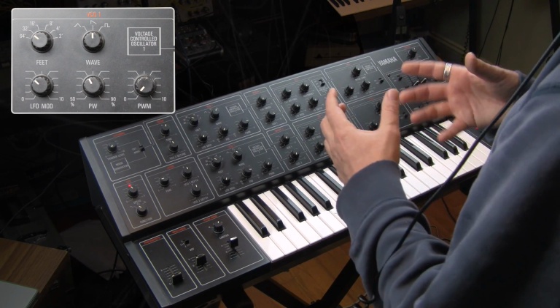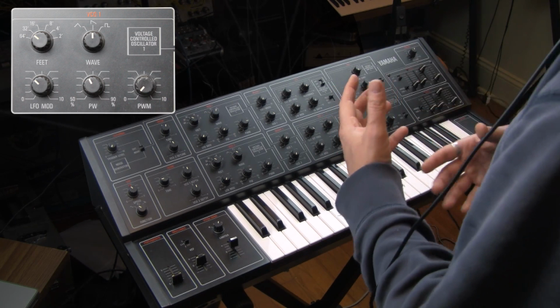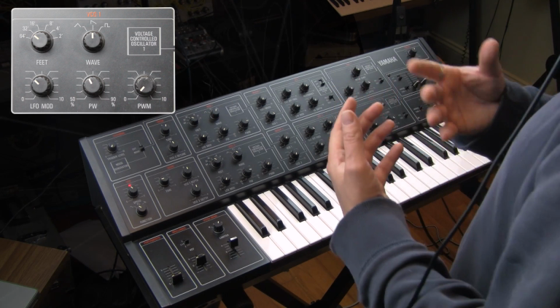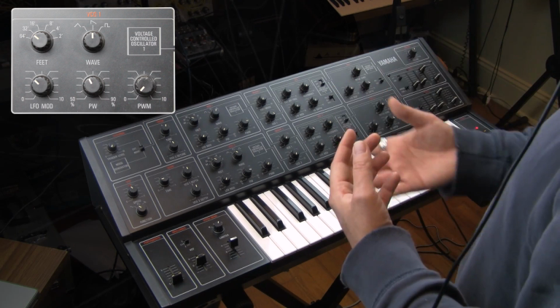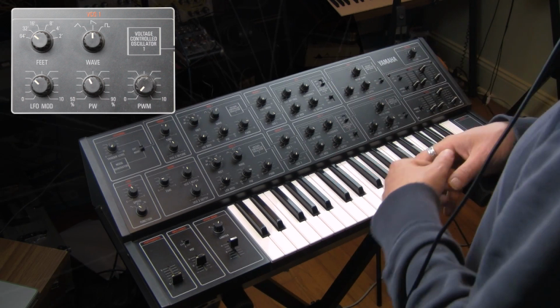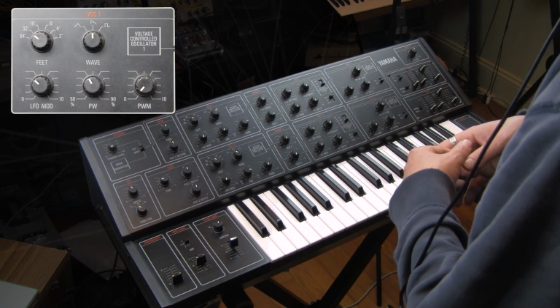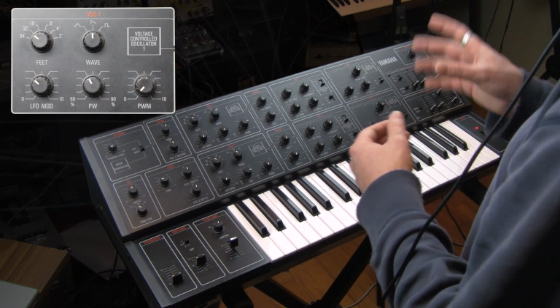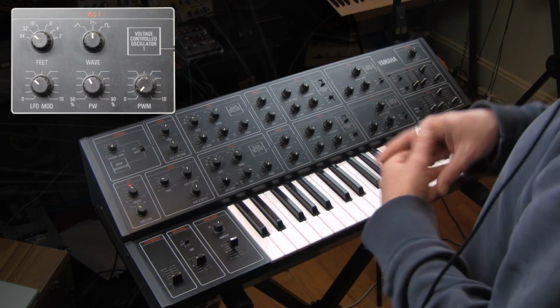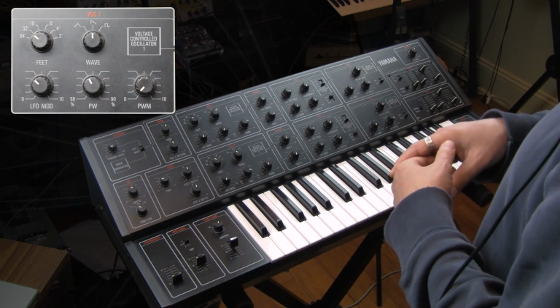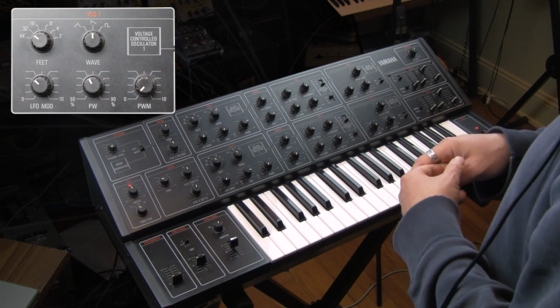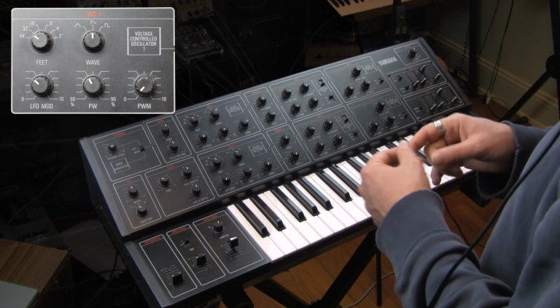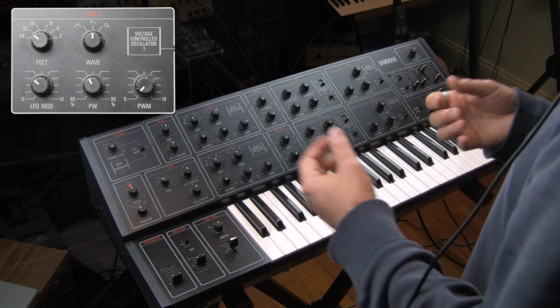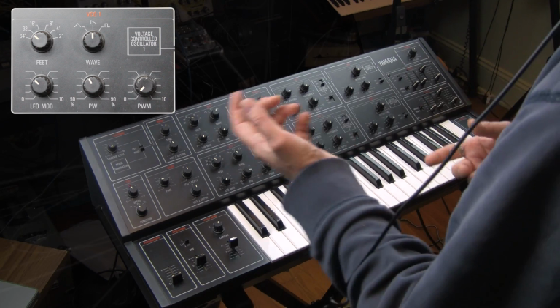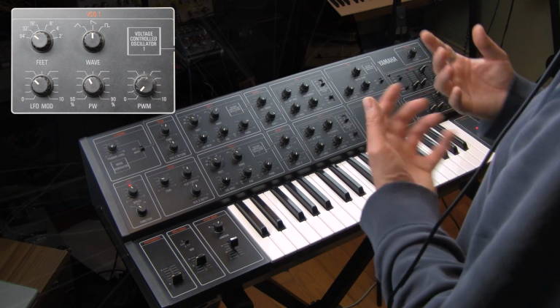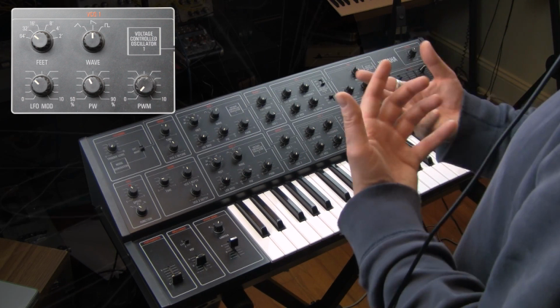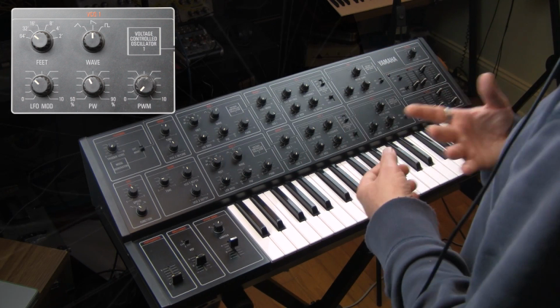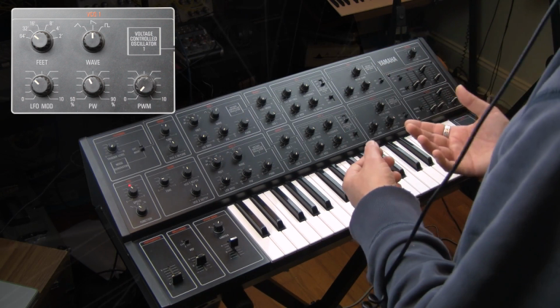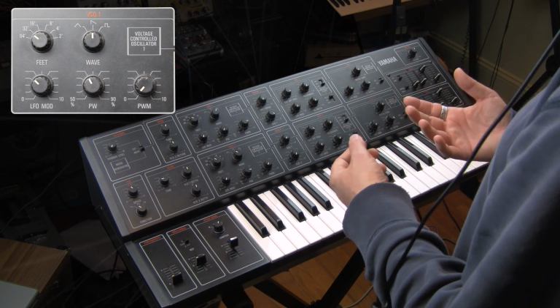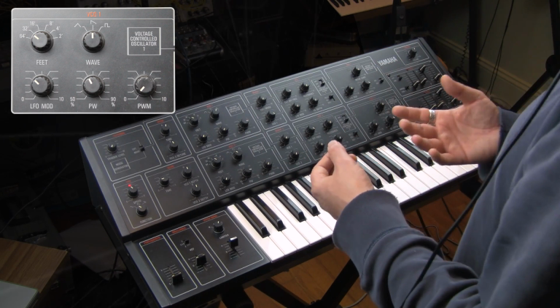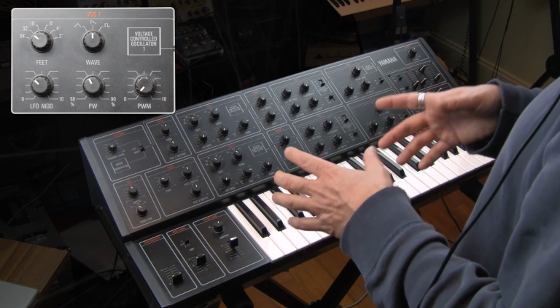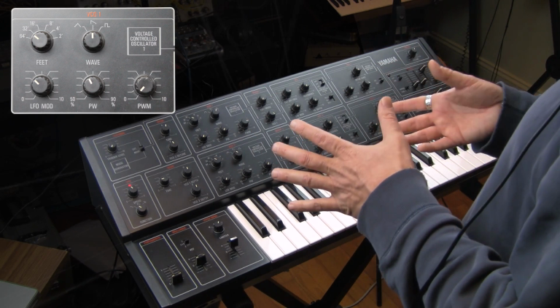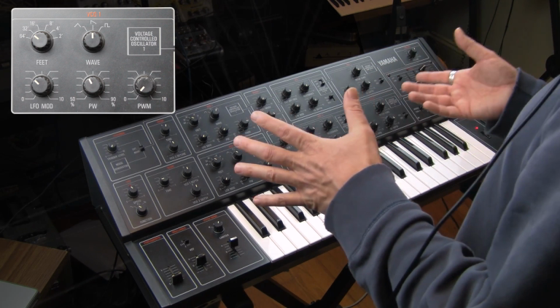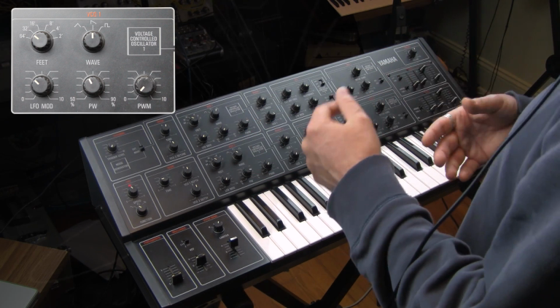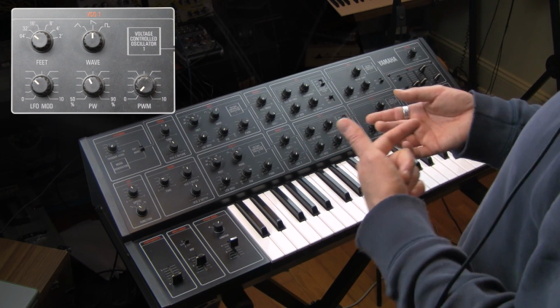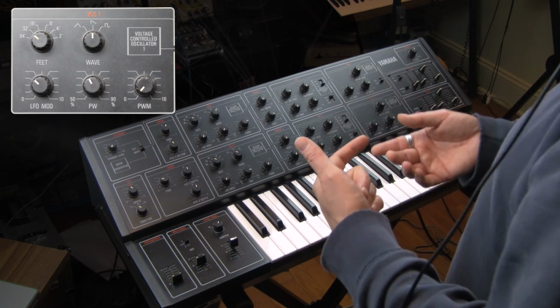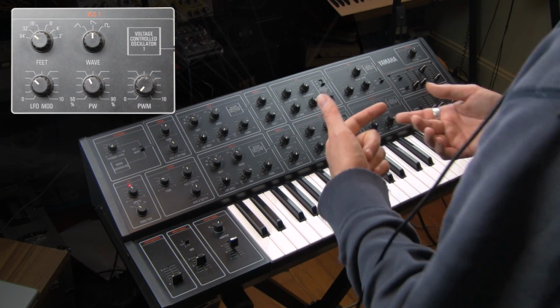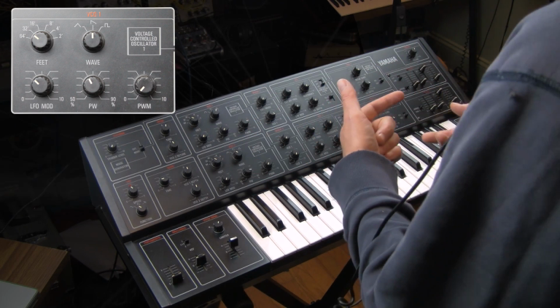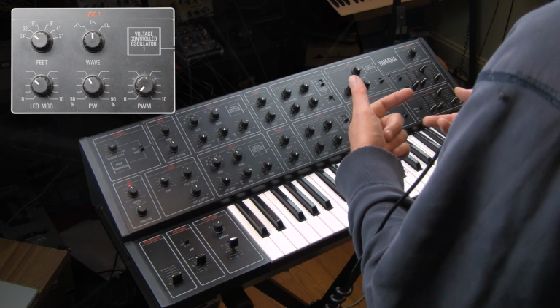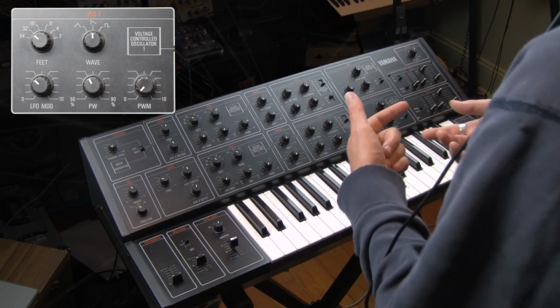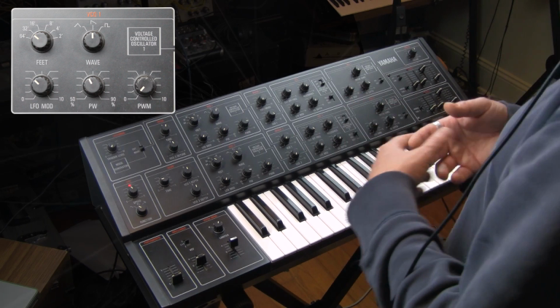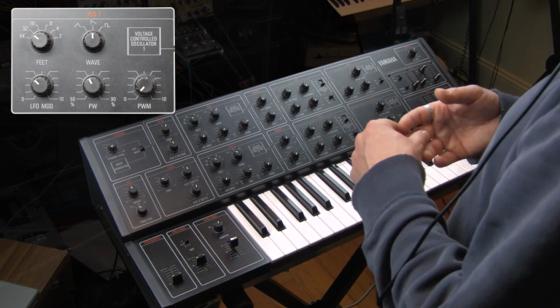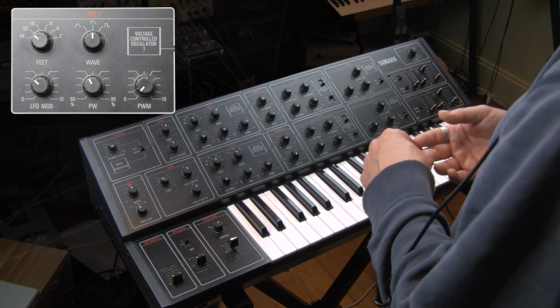You would have a single oscillator, they would put pulse width modulation on there, and in someone's mind this sounded like the sound of two oscillators beating against each other.